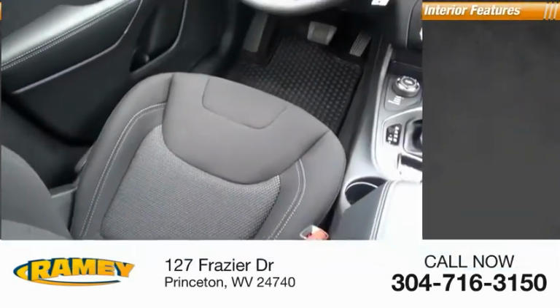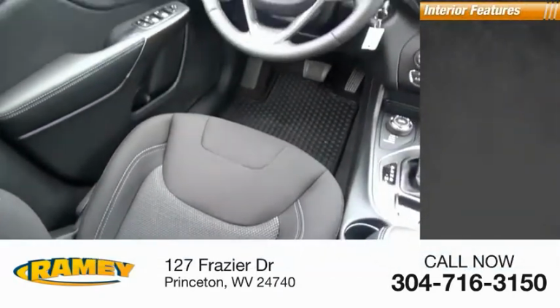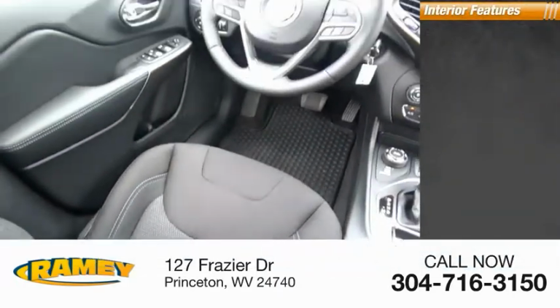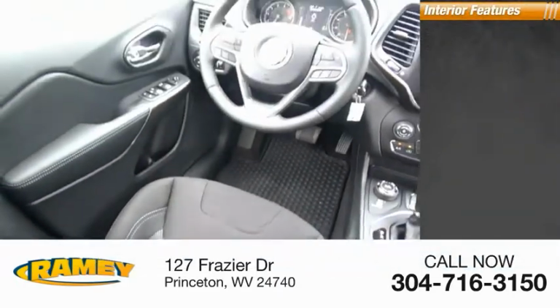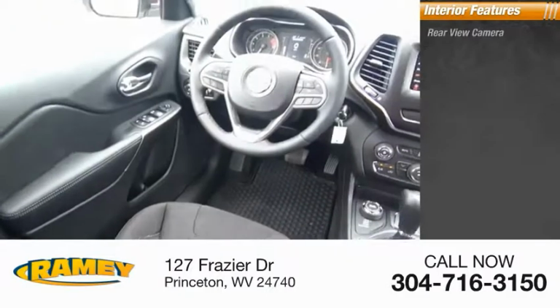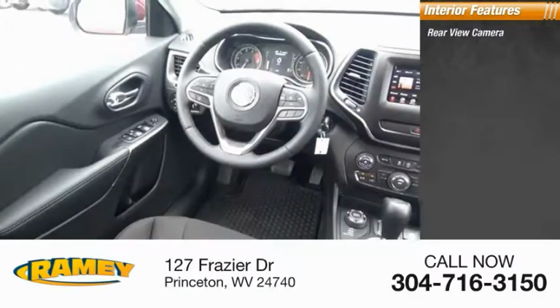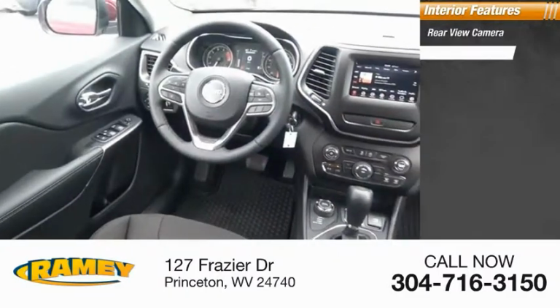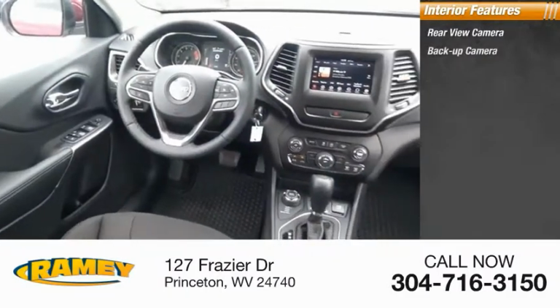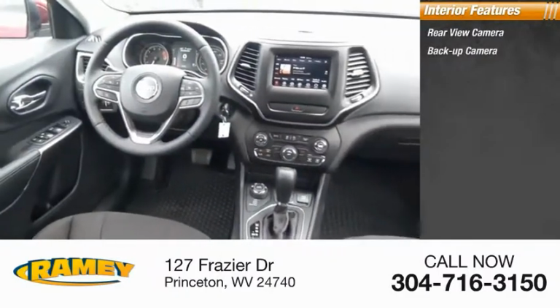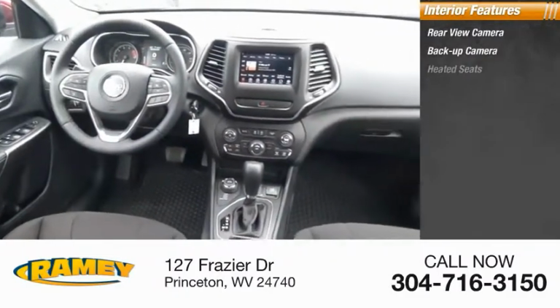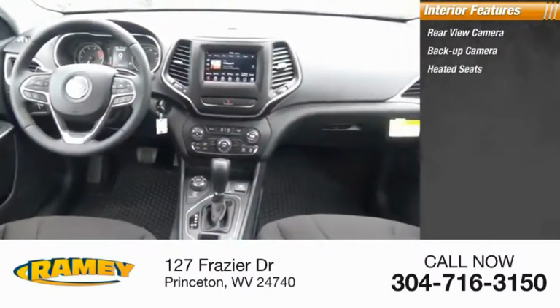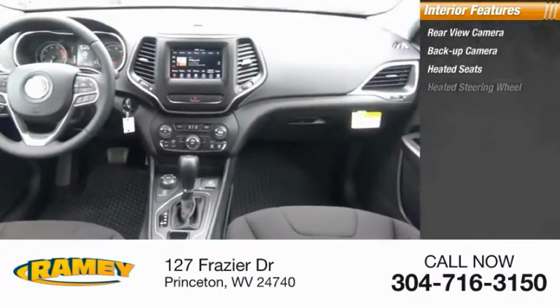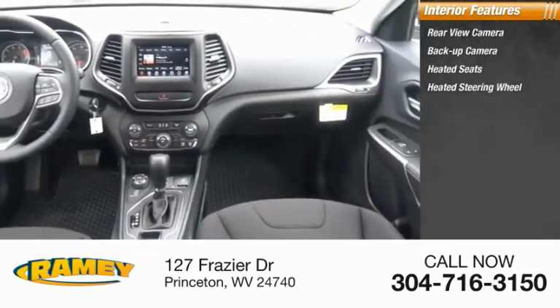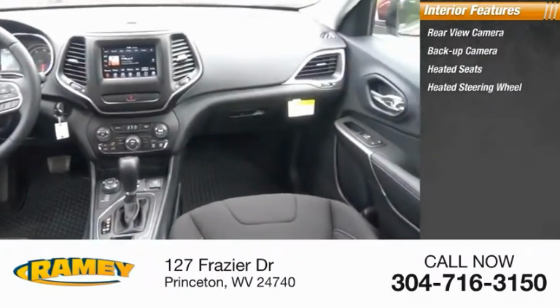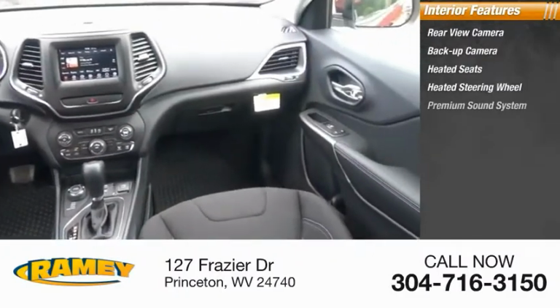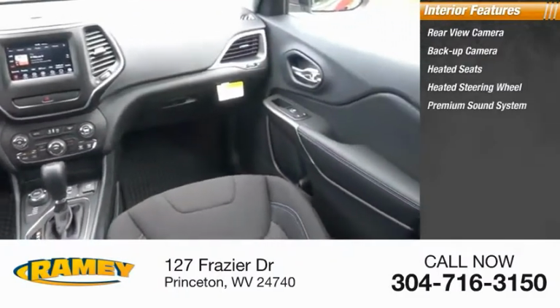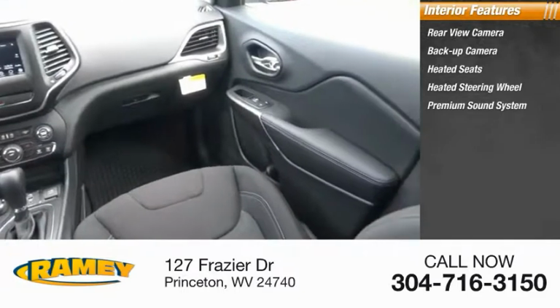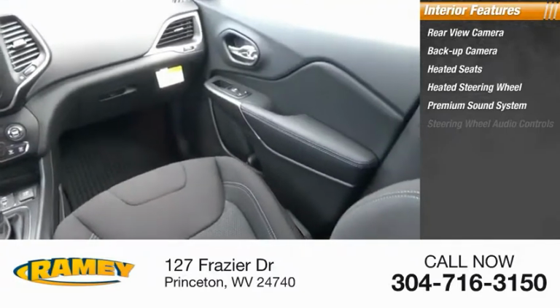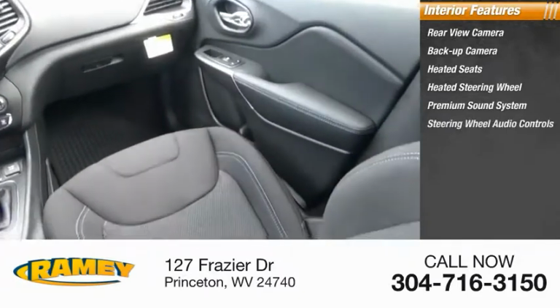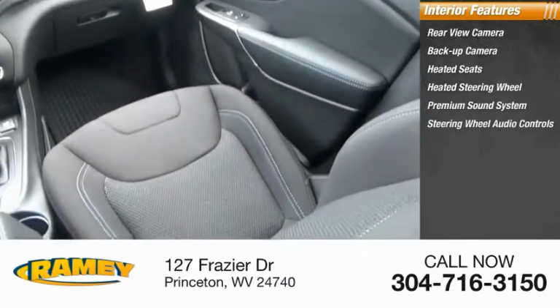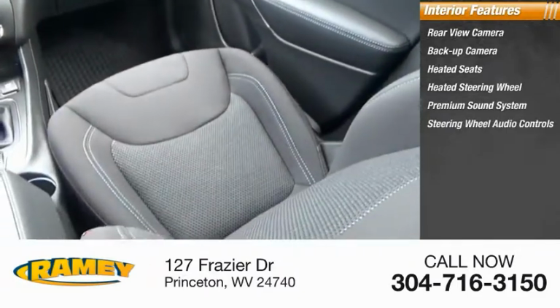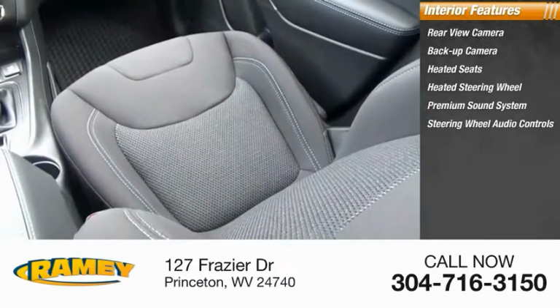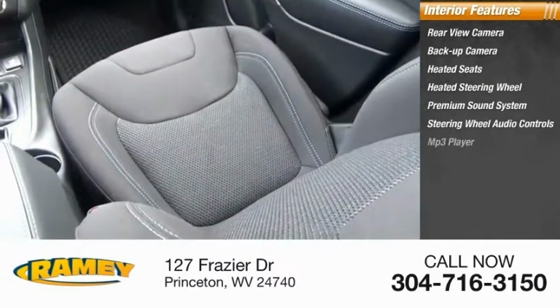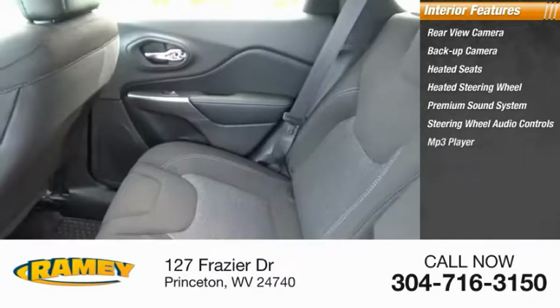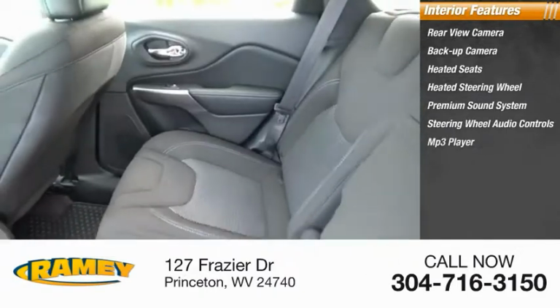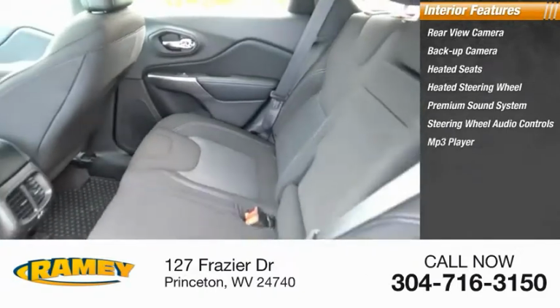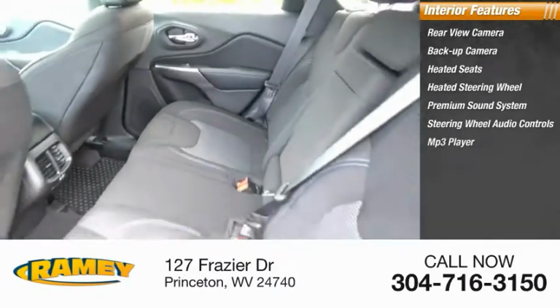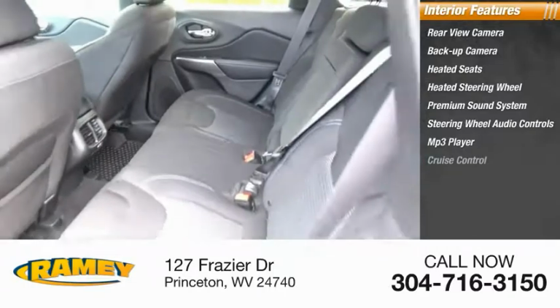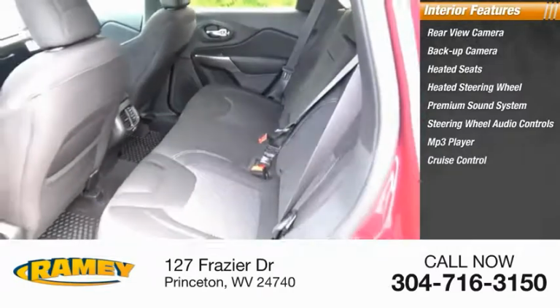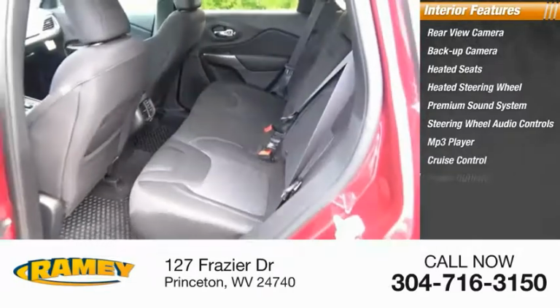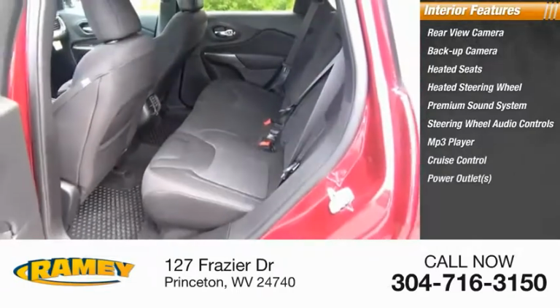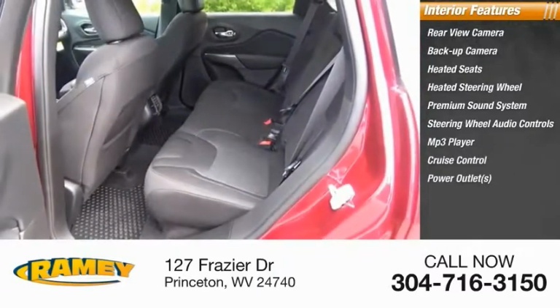Inside you'll find a backup camera, heated seats, heated steering wheel, premium sound system, steering wheel audio controls, MP3 player, cruise control, power outlets, and child safety locks.